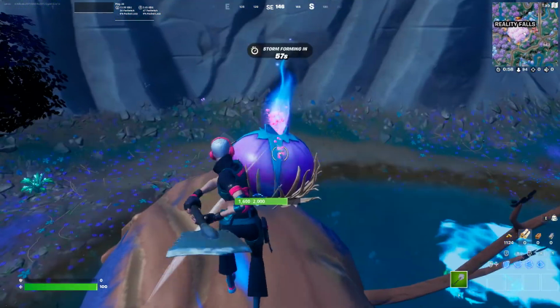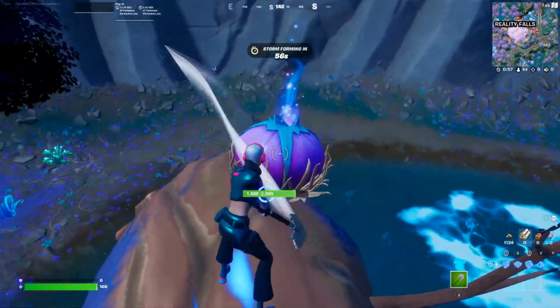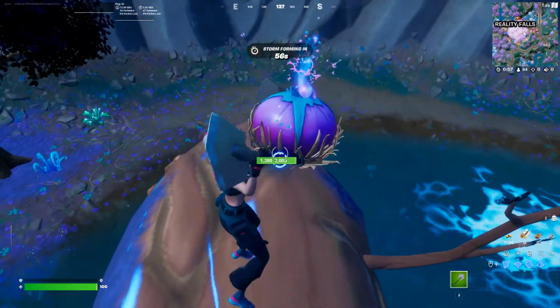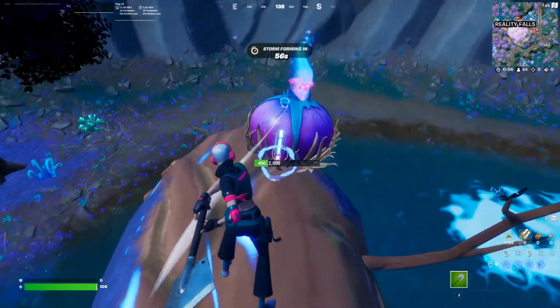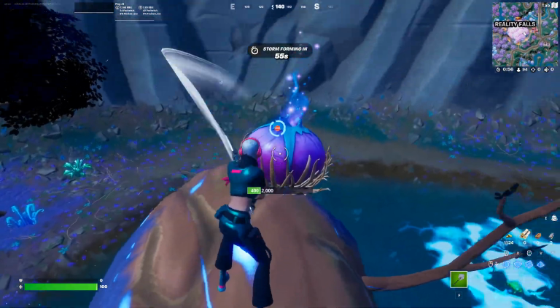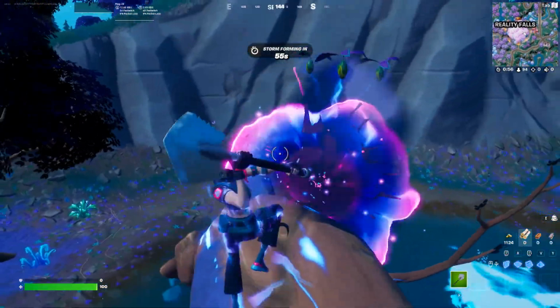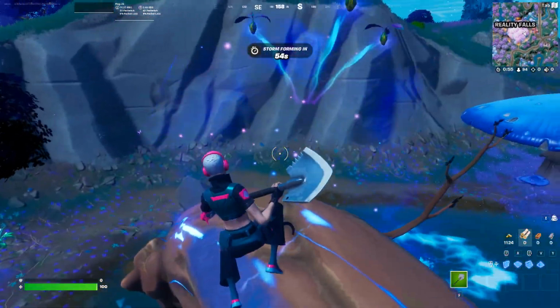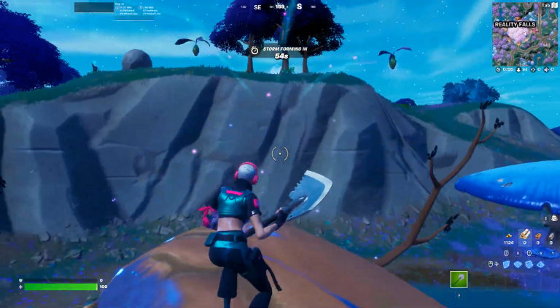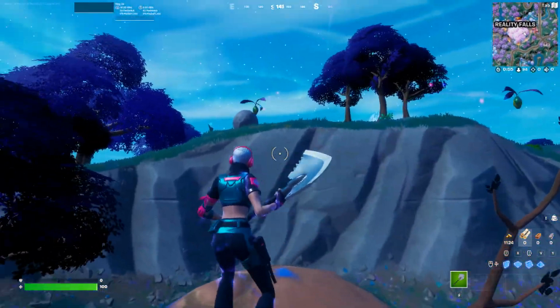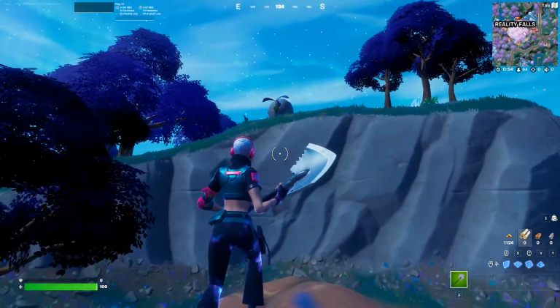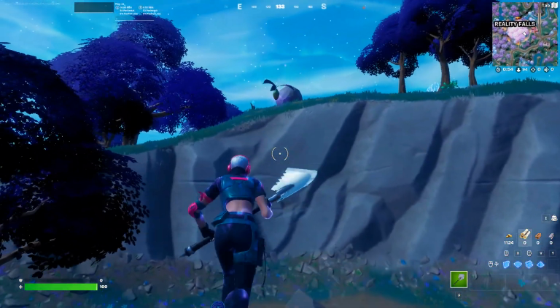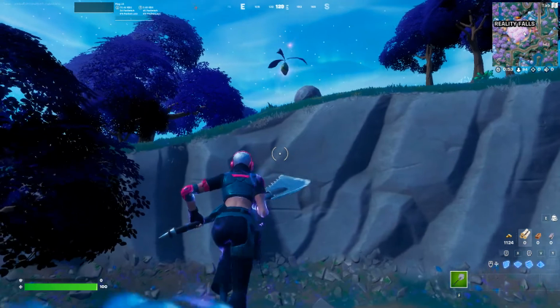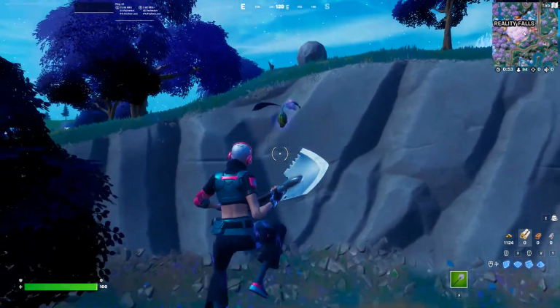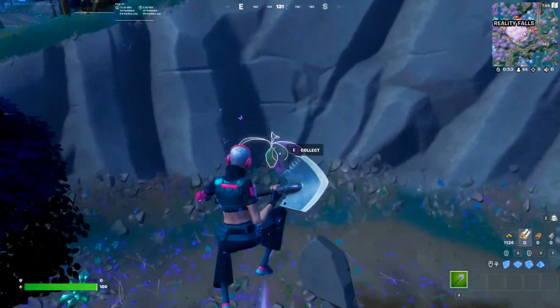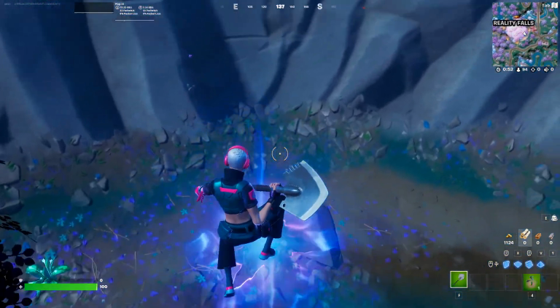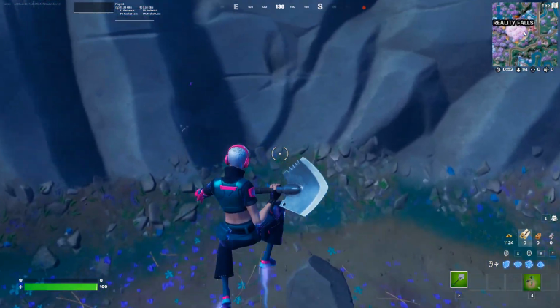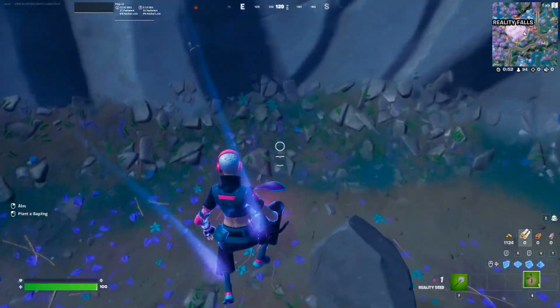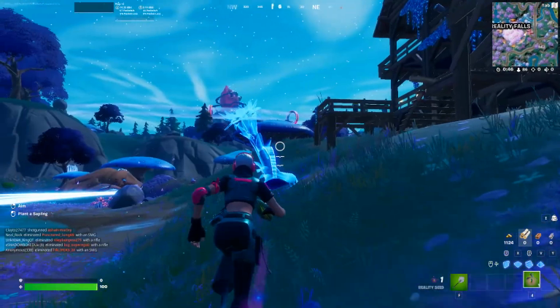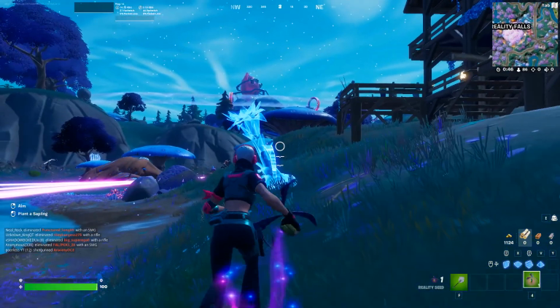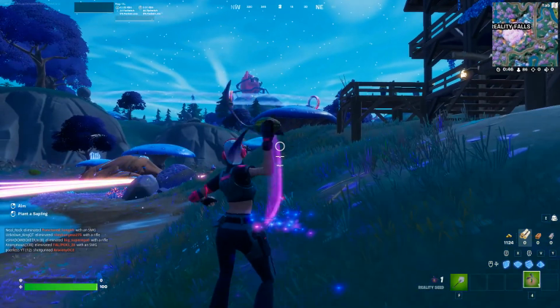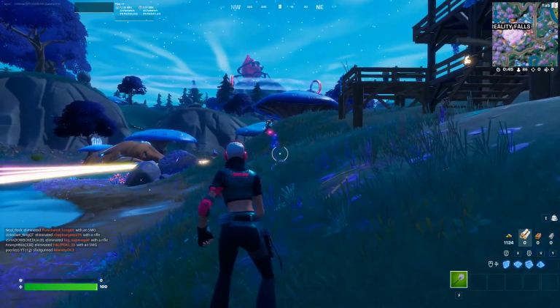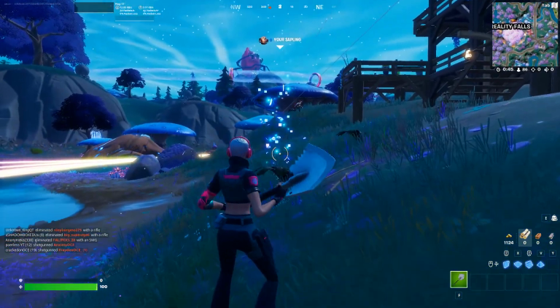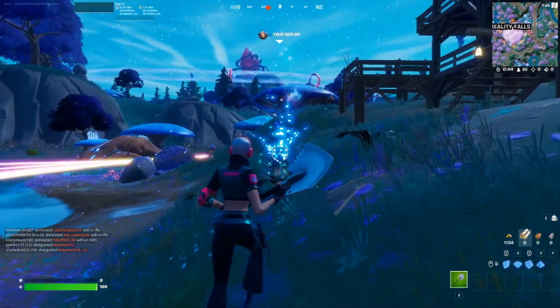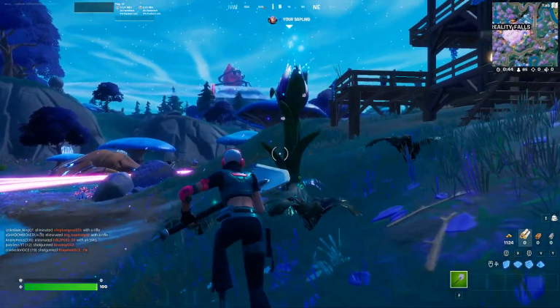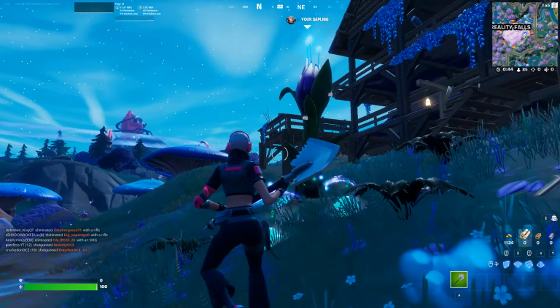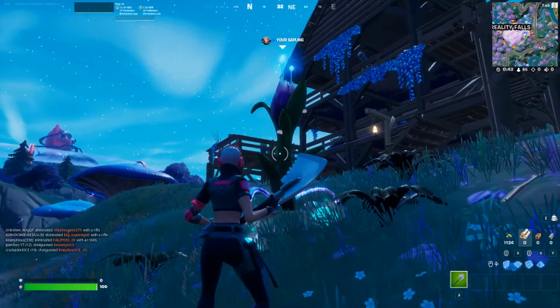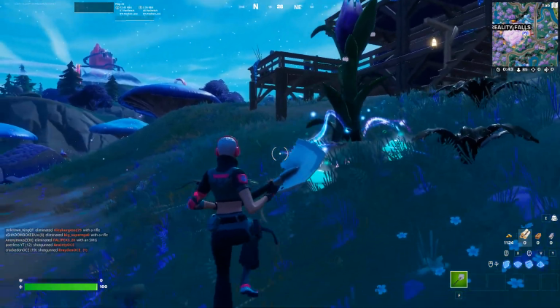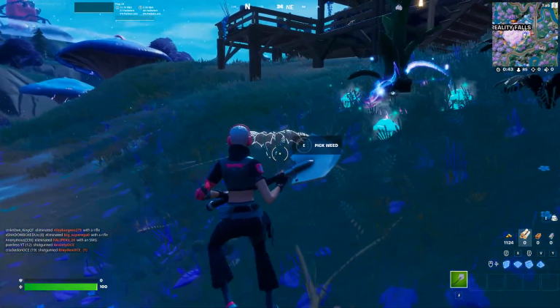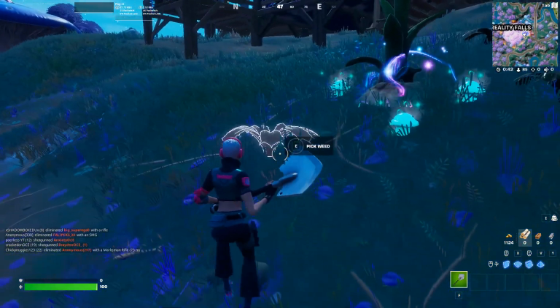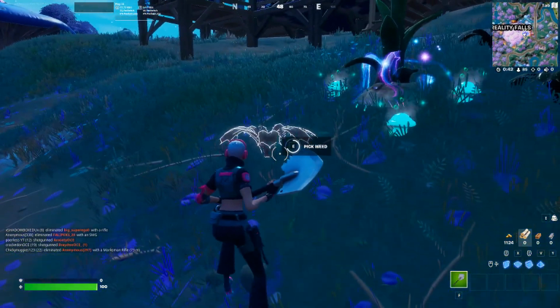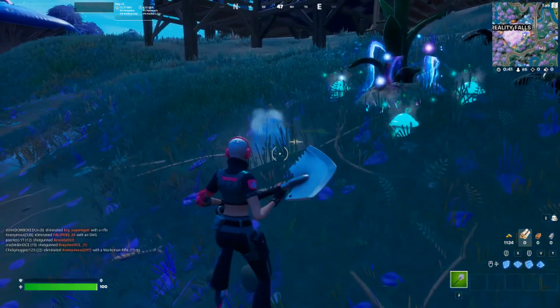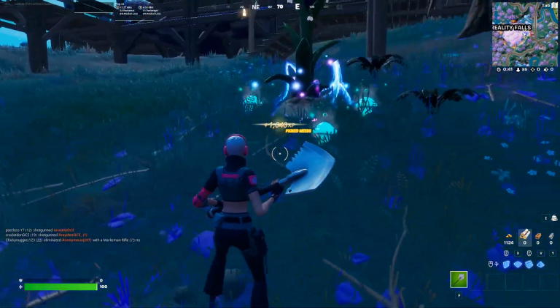To get mythics this season you'll need to get a reality tree, which you can plant with a reality sapling that drops from bulbs at Reality Falls. After planting the sapling you'll need to weed it every couple hours, and every time you weed it it'll grow a higher rarity of loot.